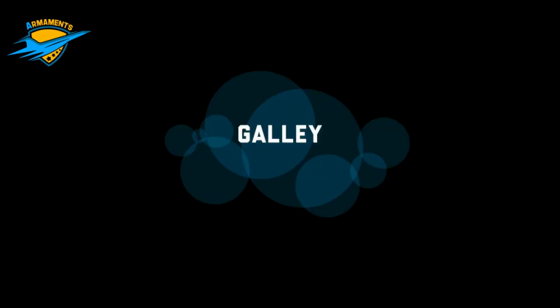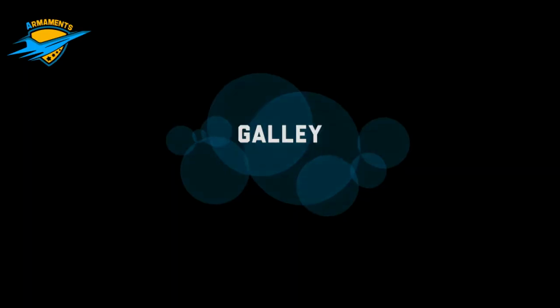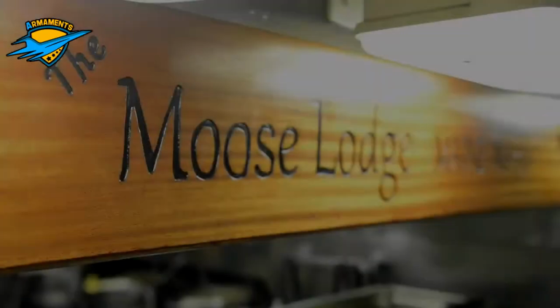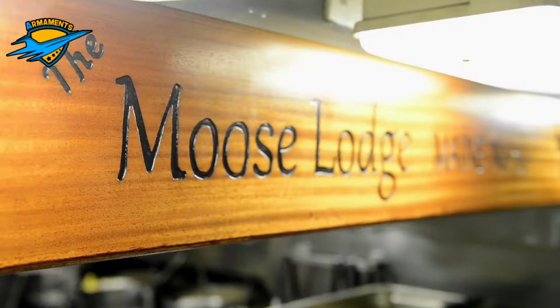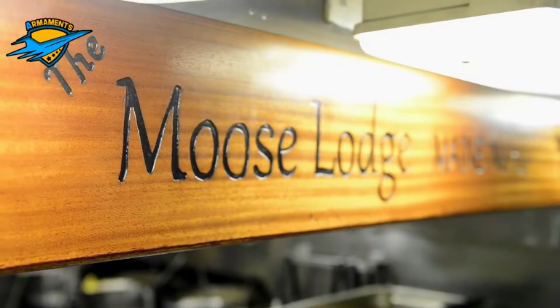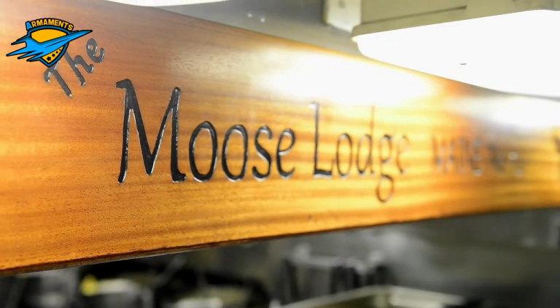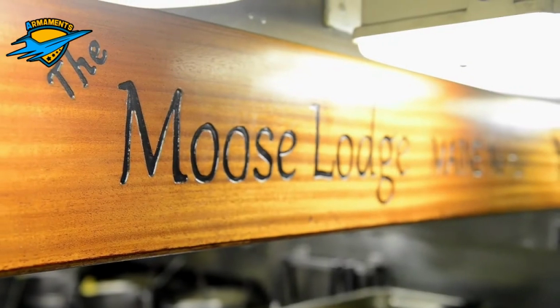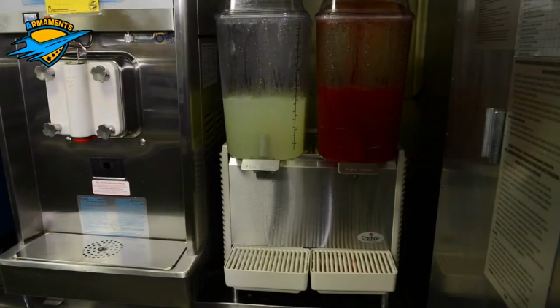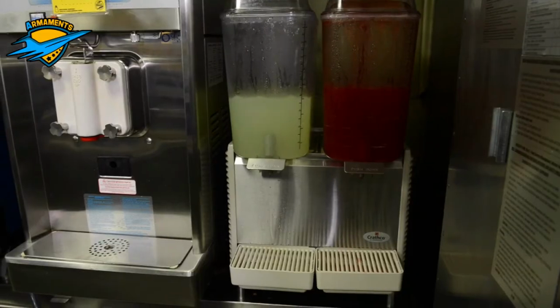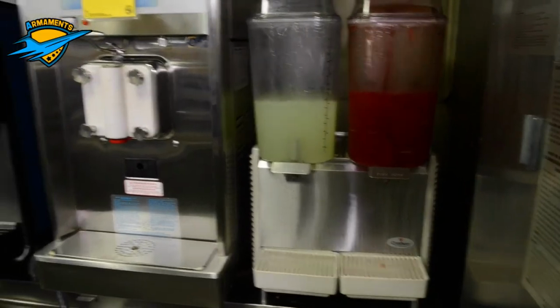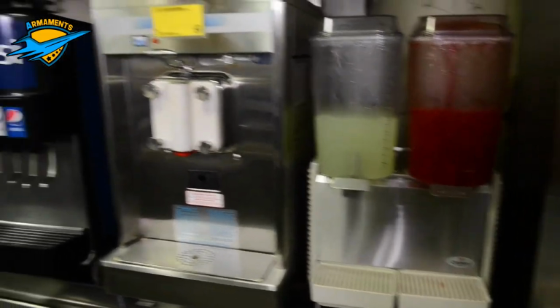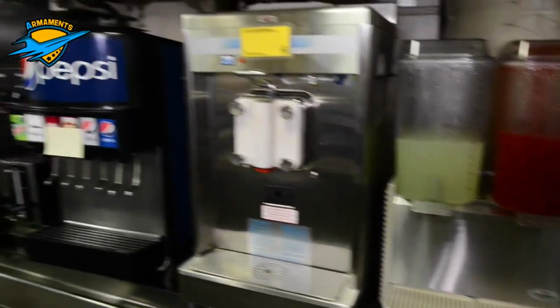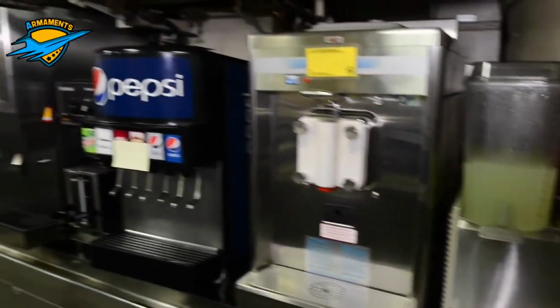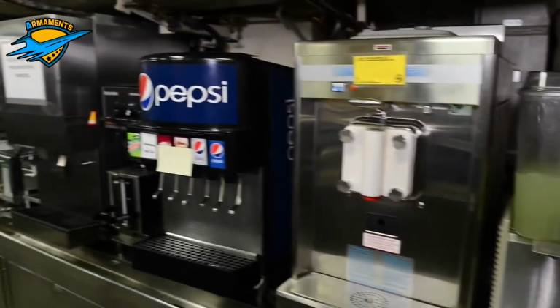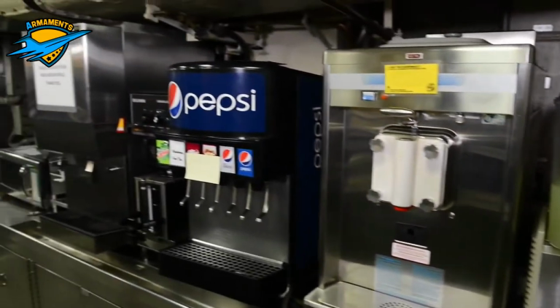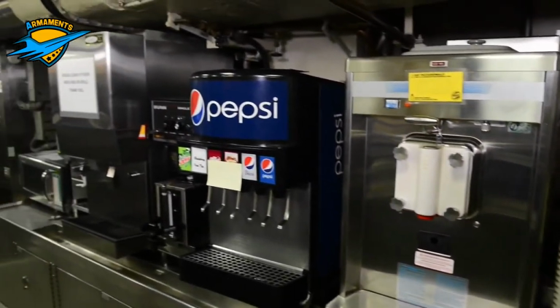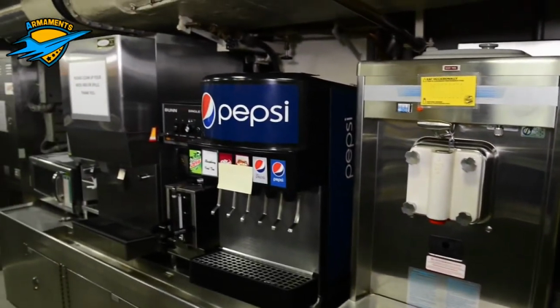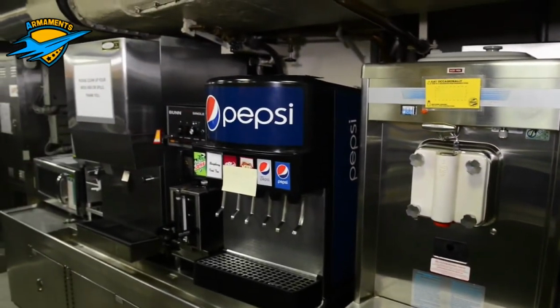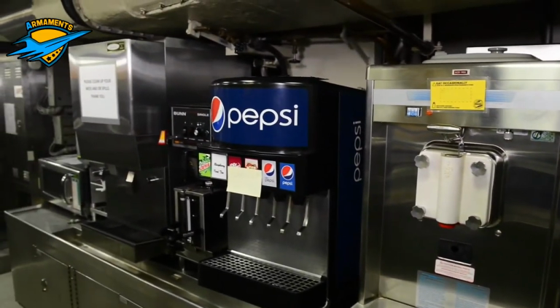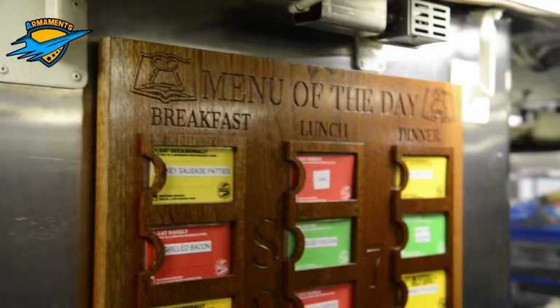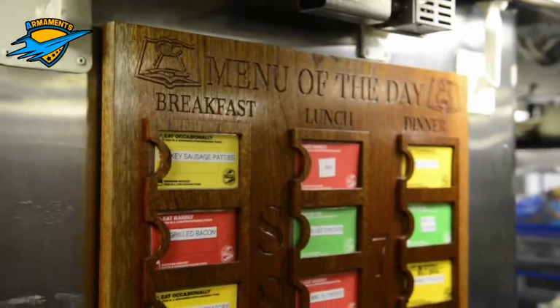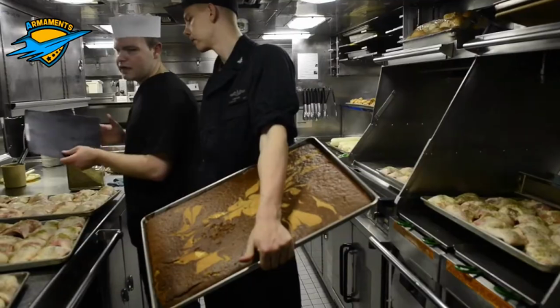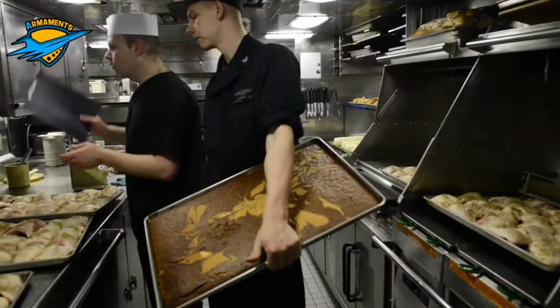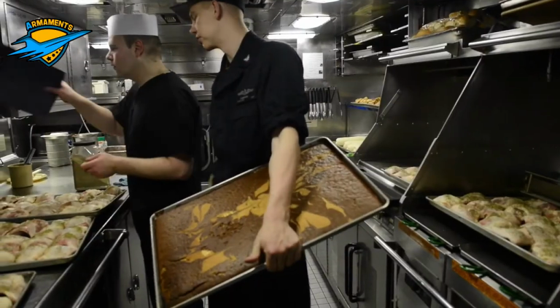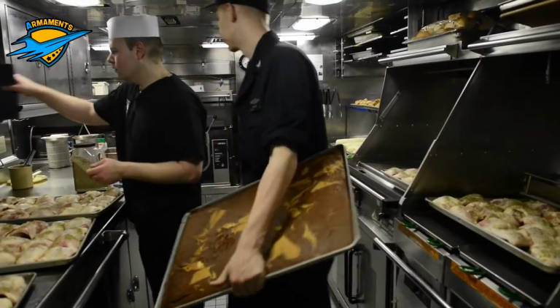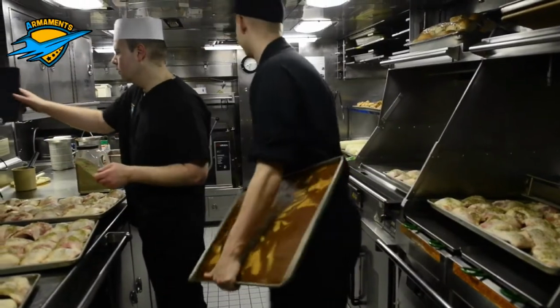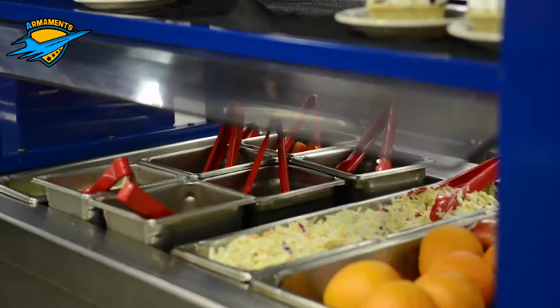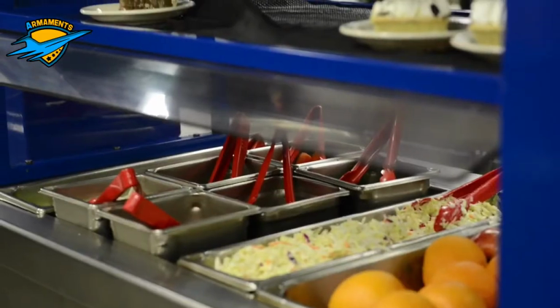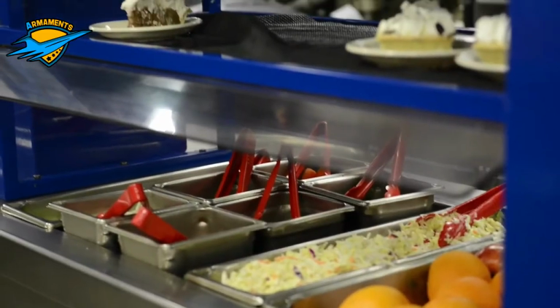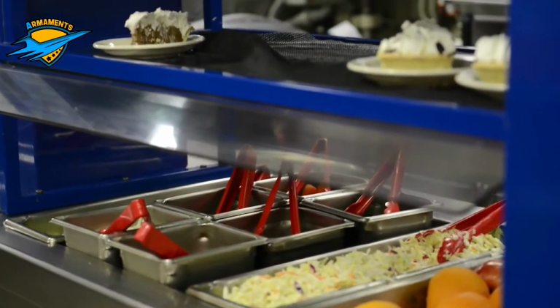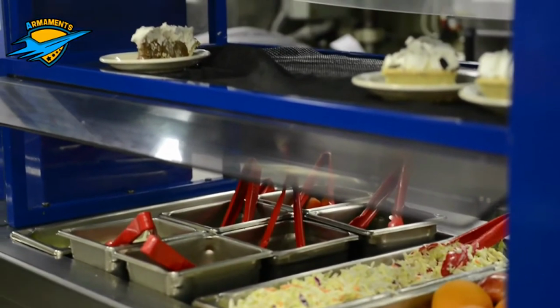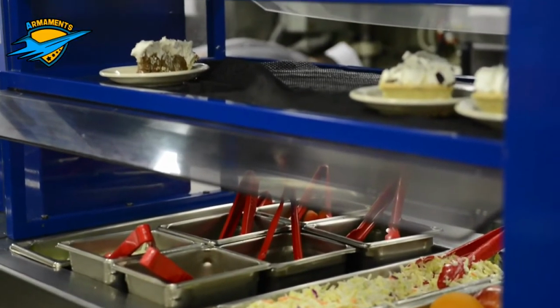Submarines may carry nuclear fuel for up to 30 years of operation. The only resource that limits the time underwater is the food supply for the crew and maintenance of the vessel.